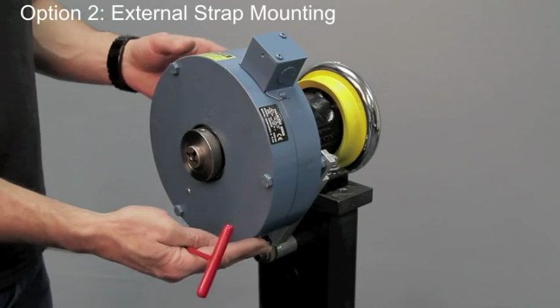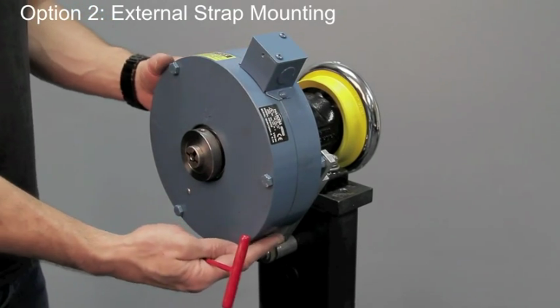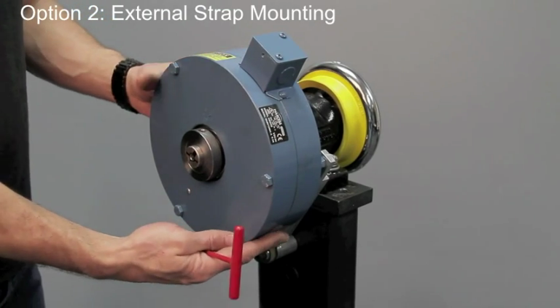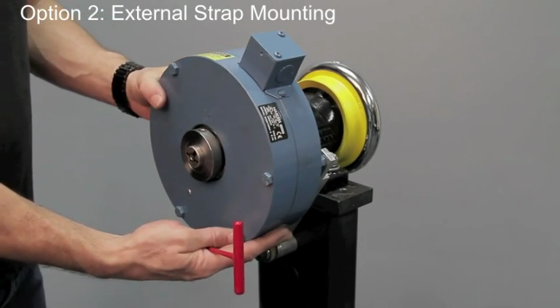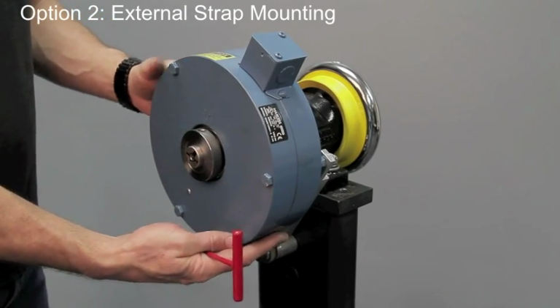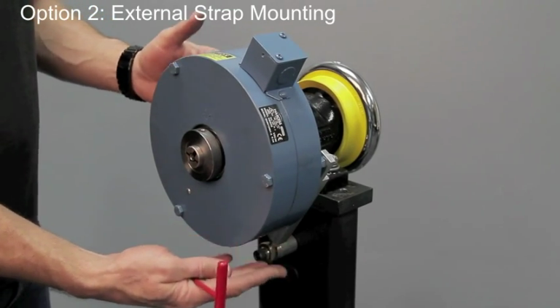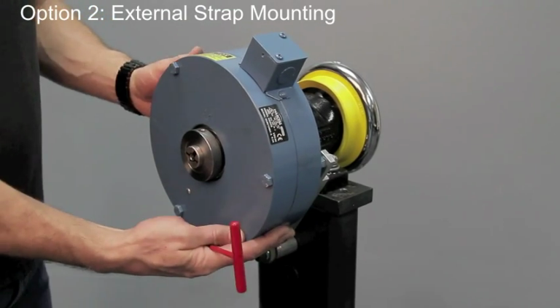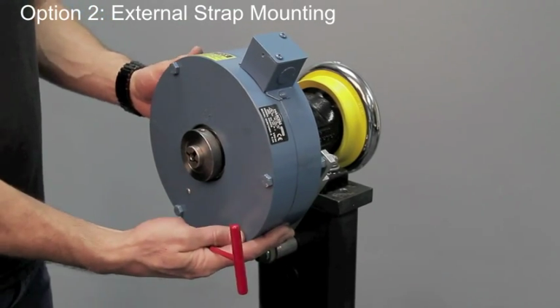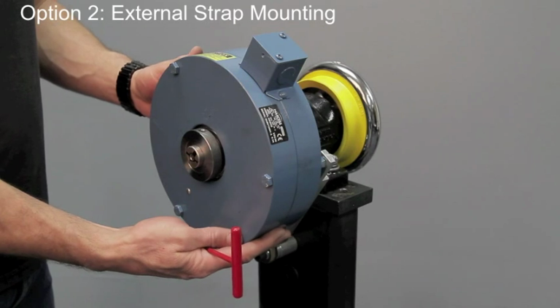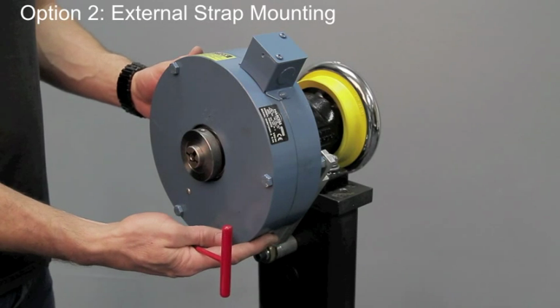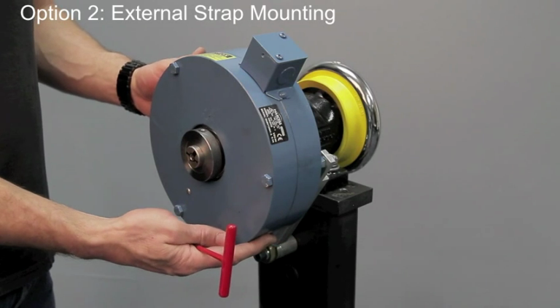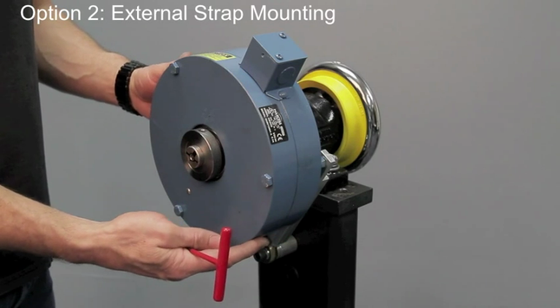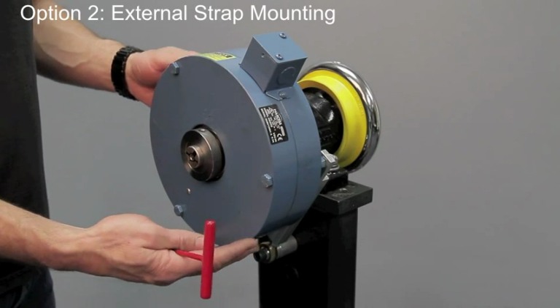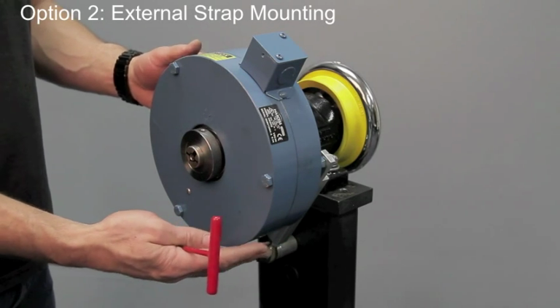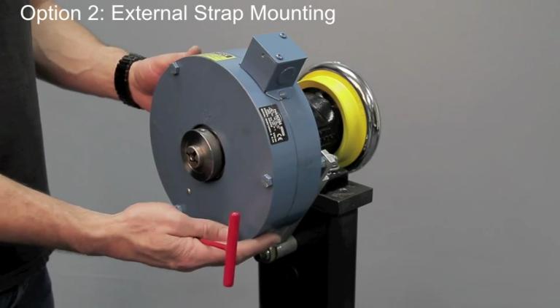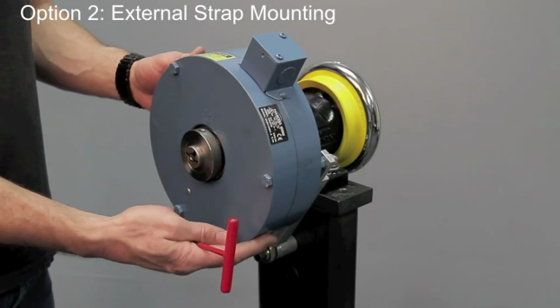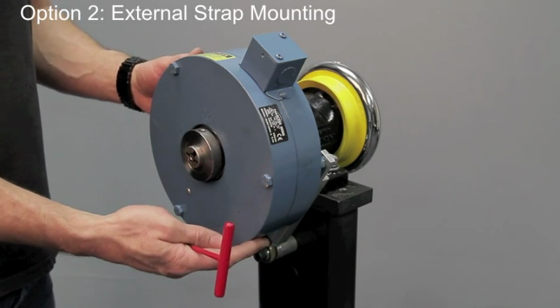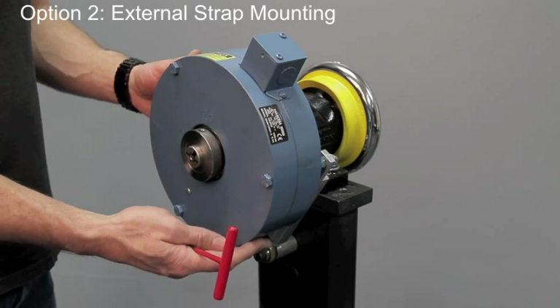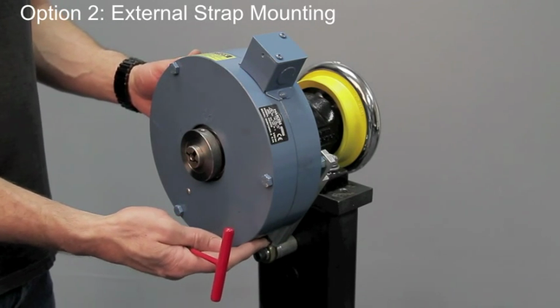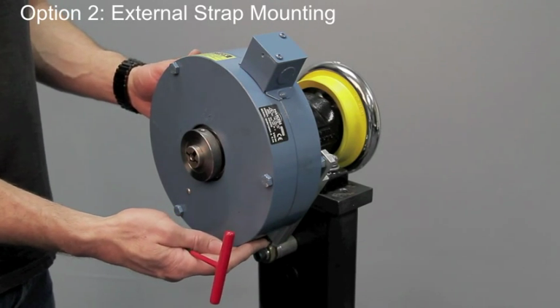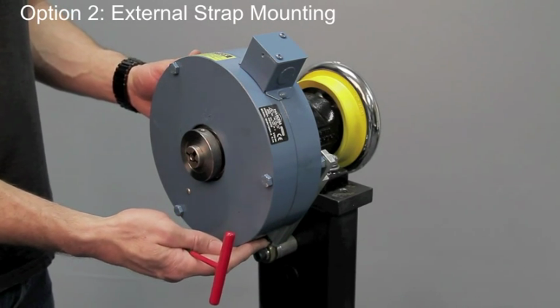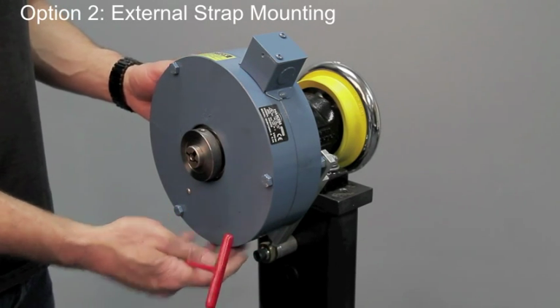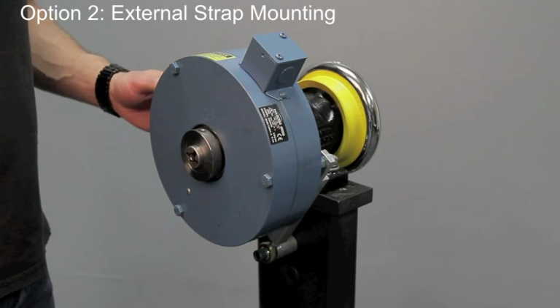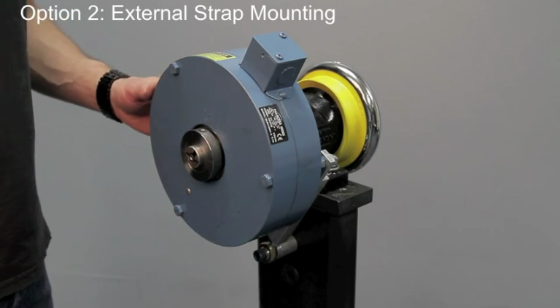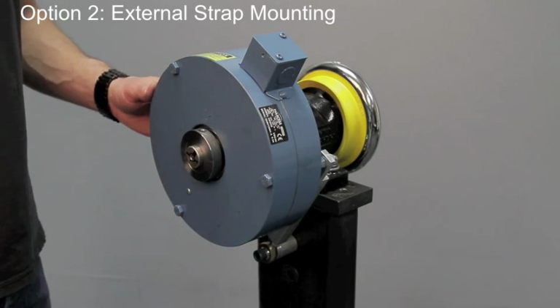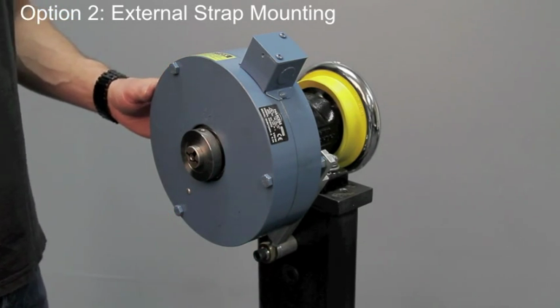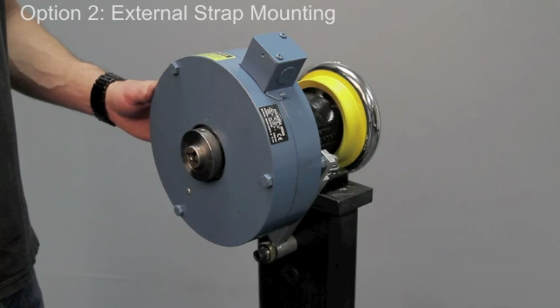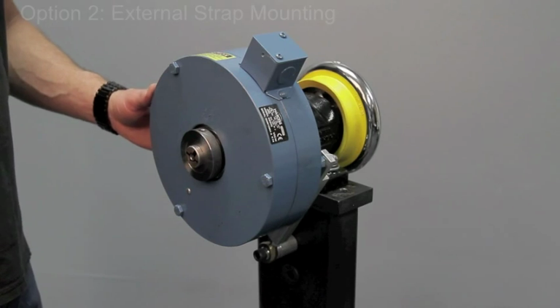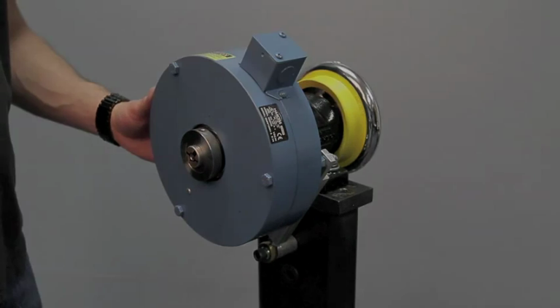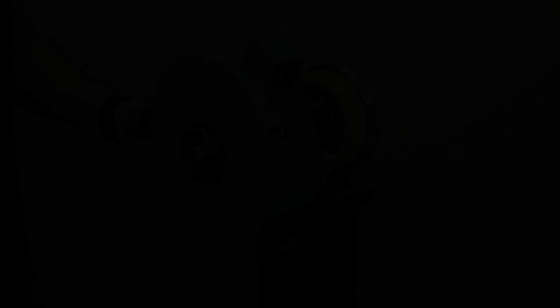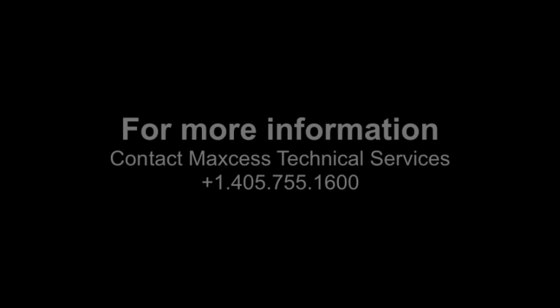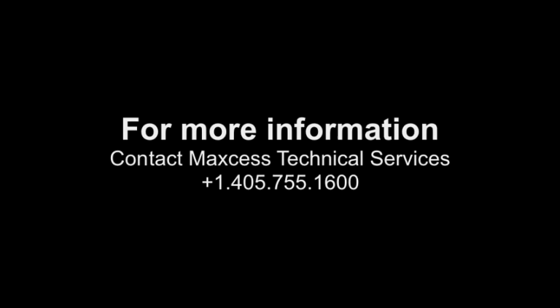And so that is another method to float mount a mag power particle brake. Thank you.